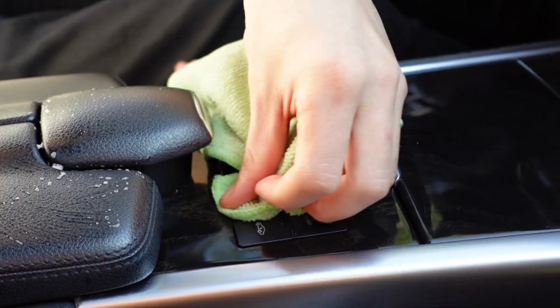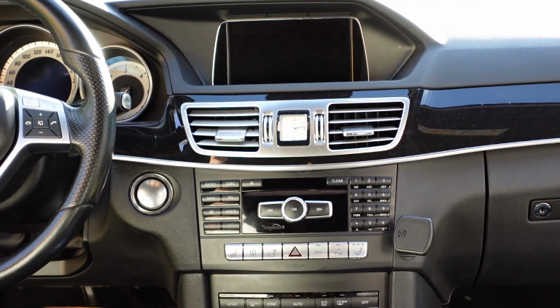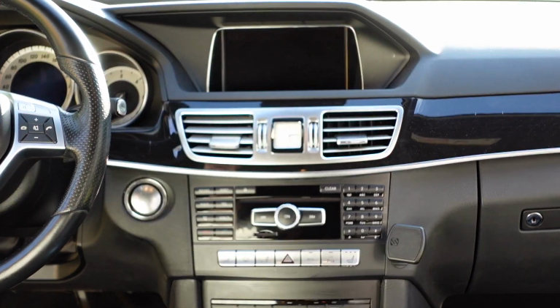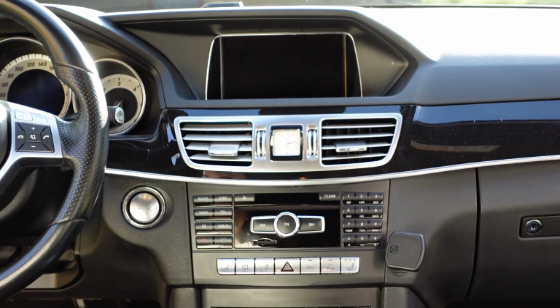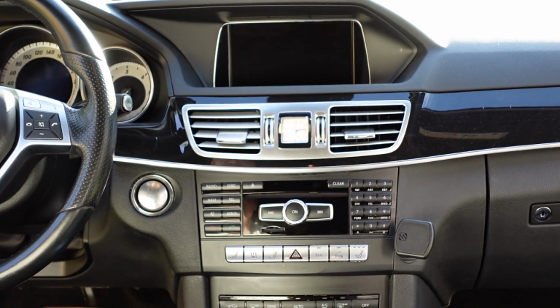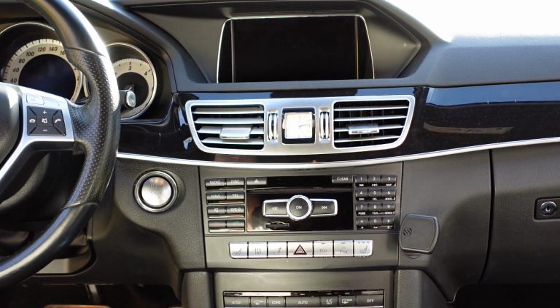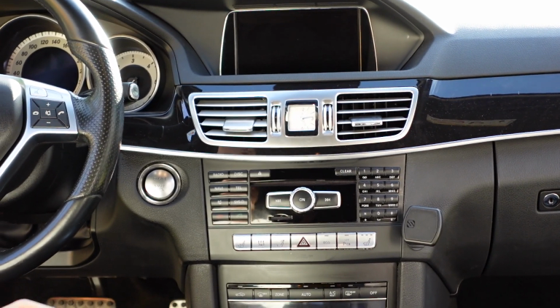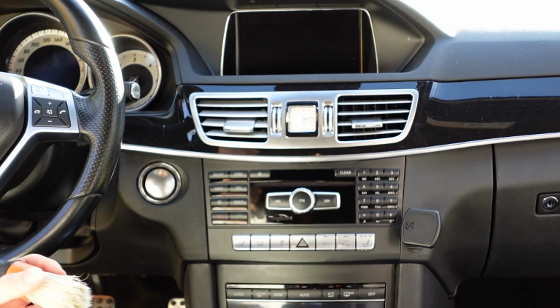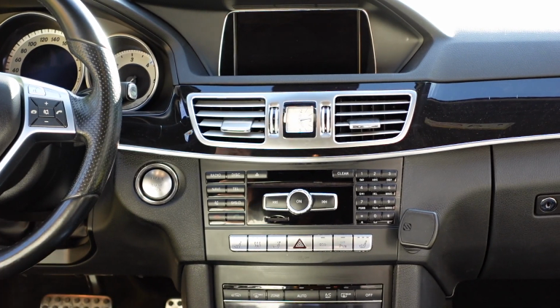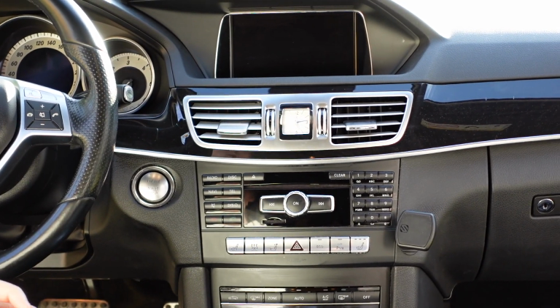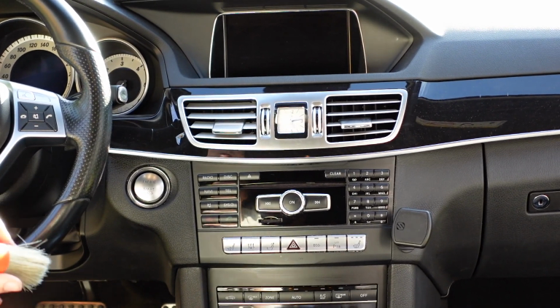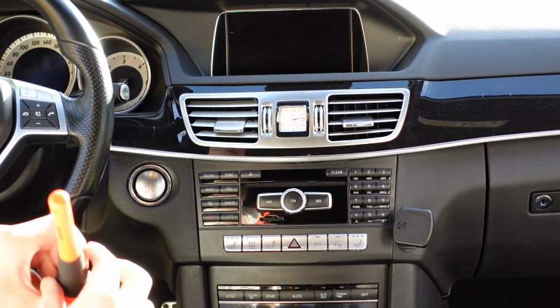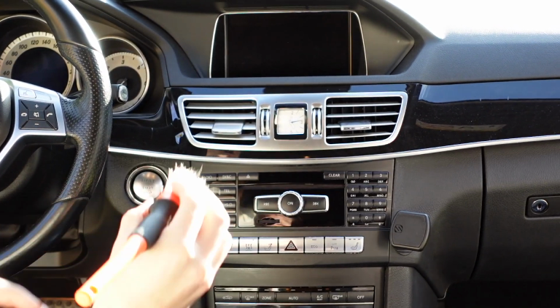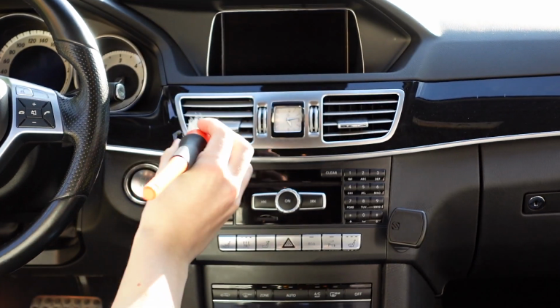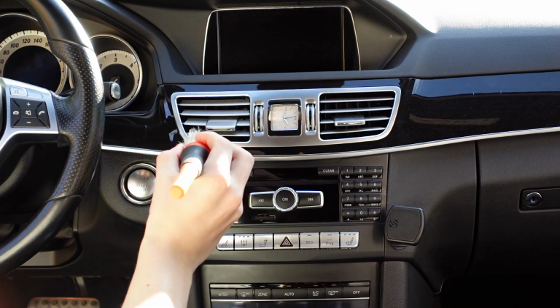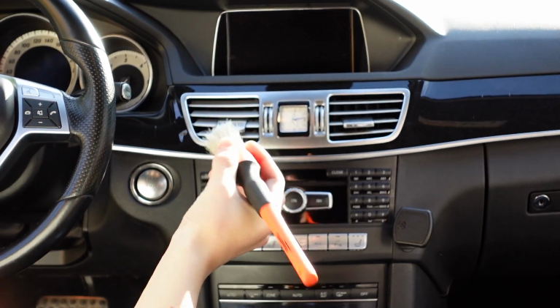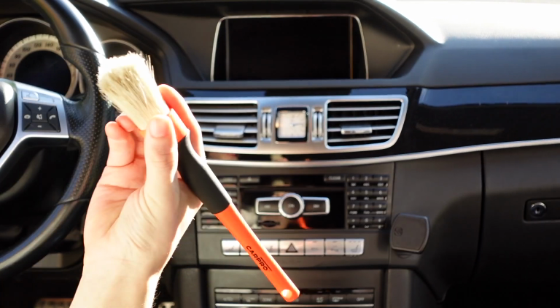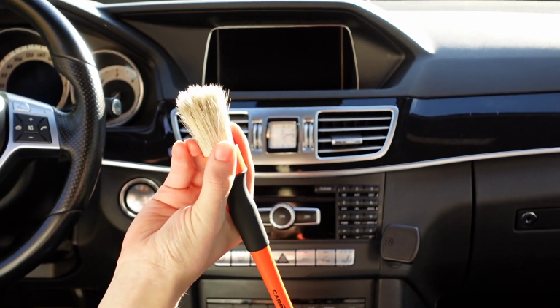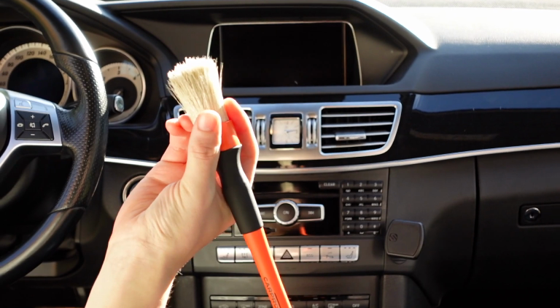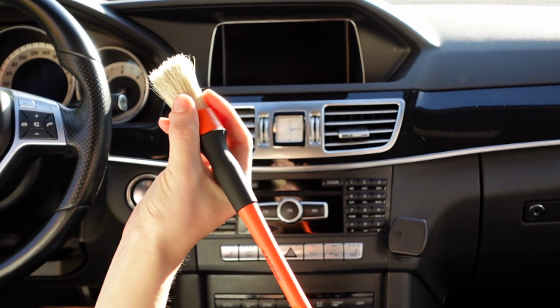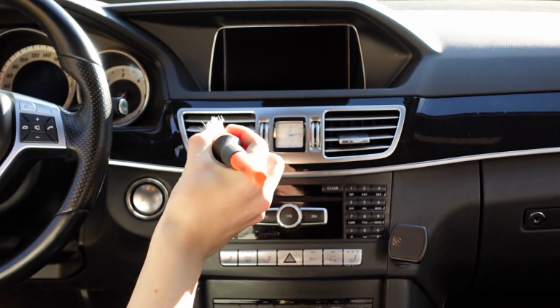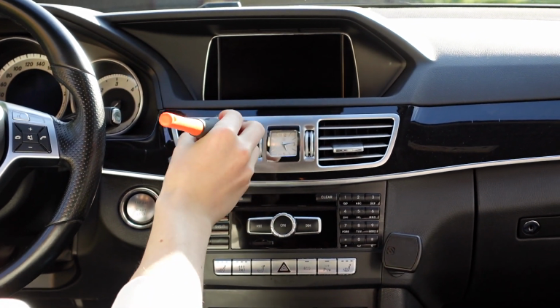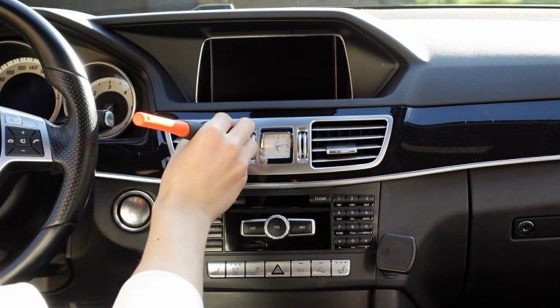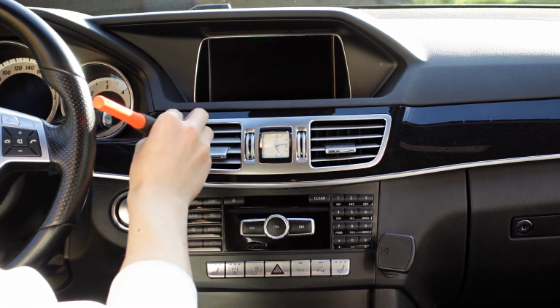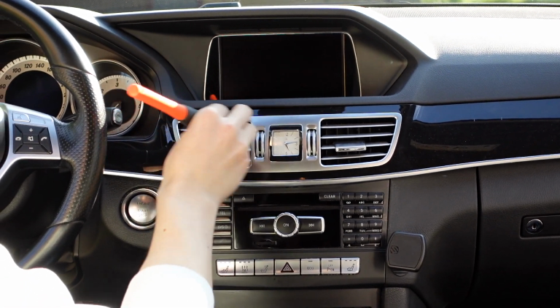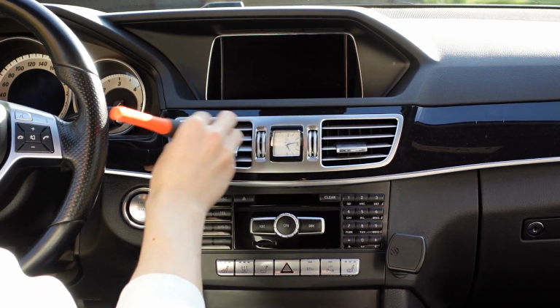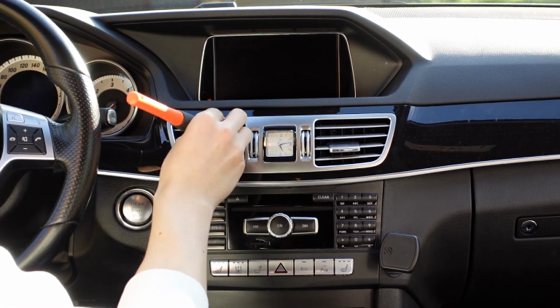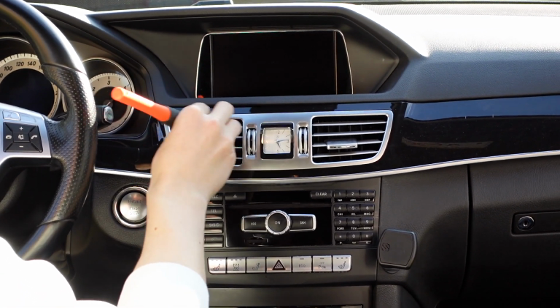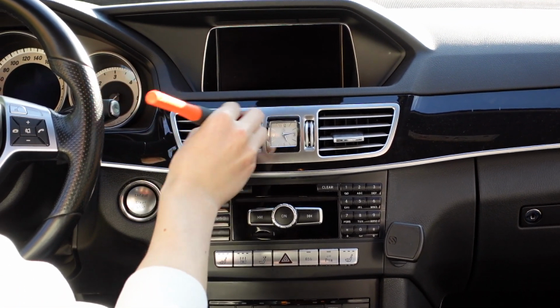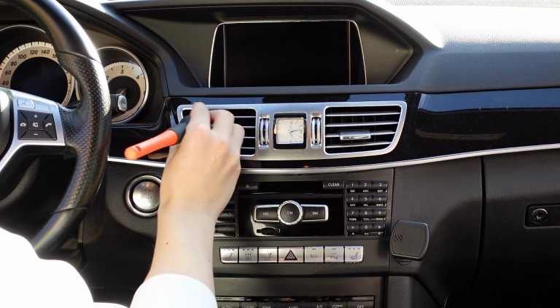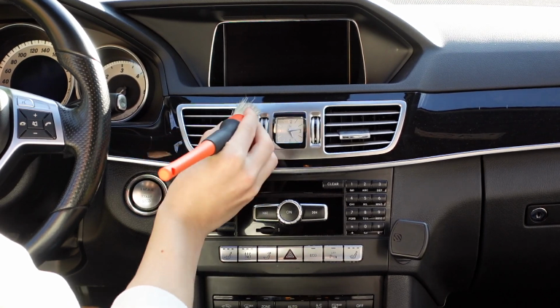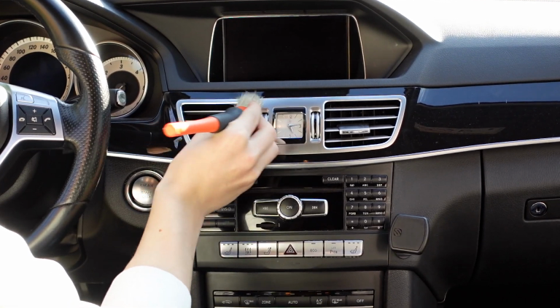One thing with interior cleaning that people sometimes have problems with is getting the air vents really clean. That's when you really need the interior brush to get in between the vents, nice and deep.